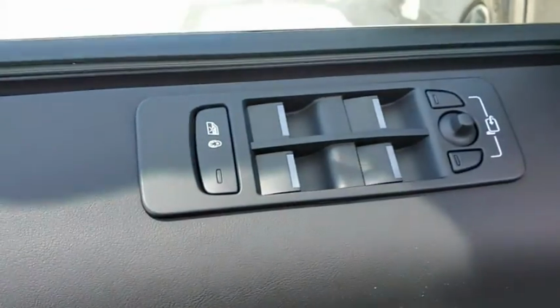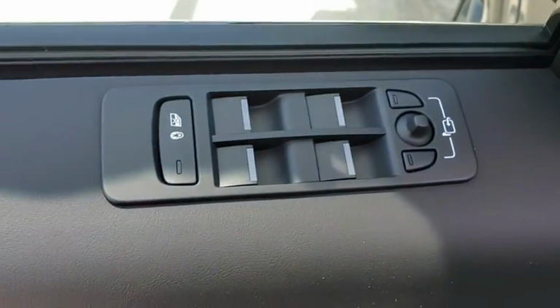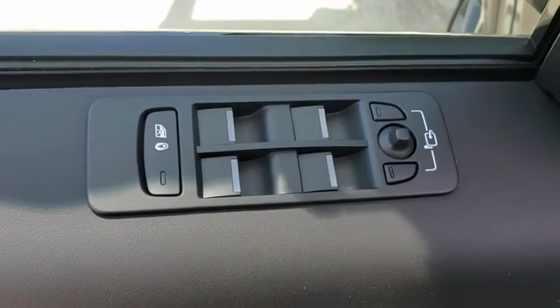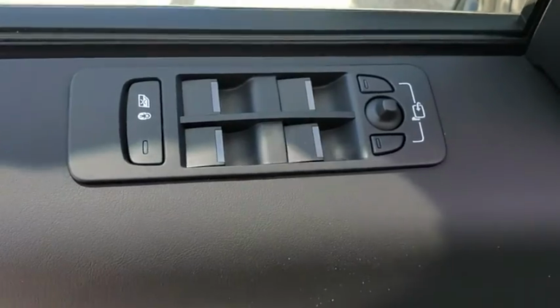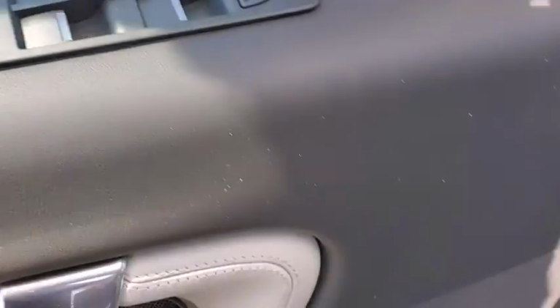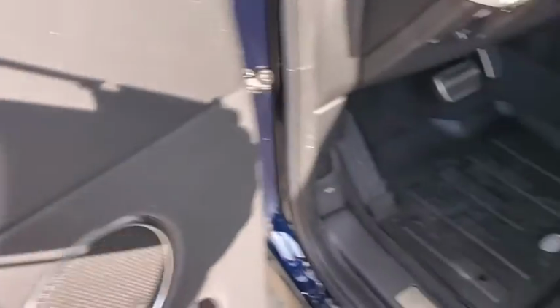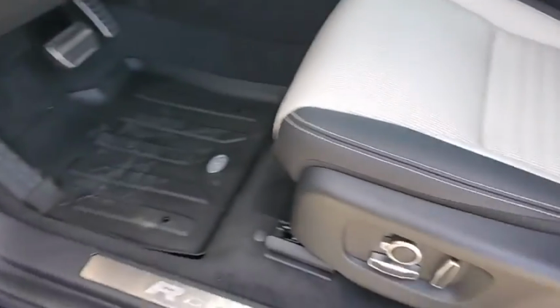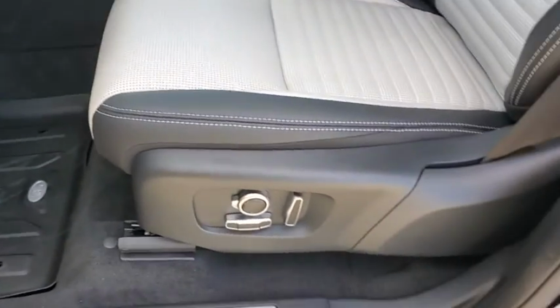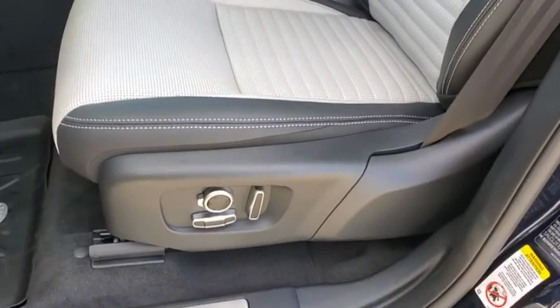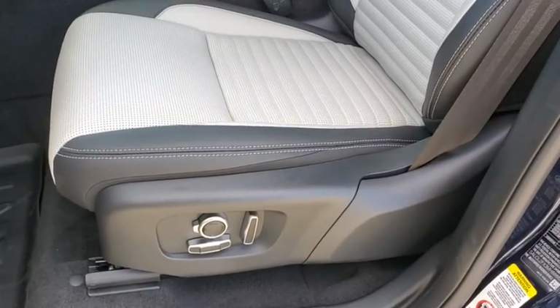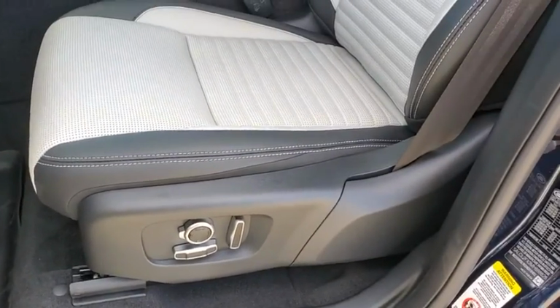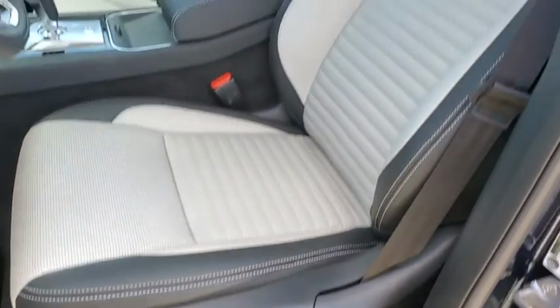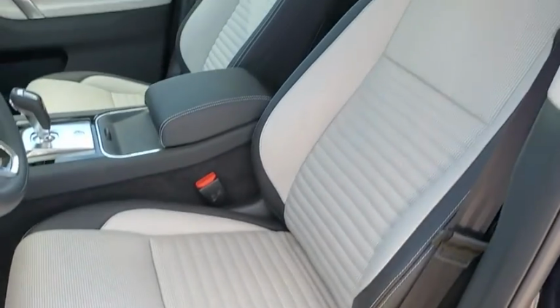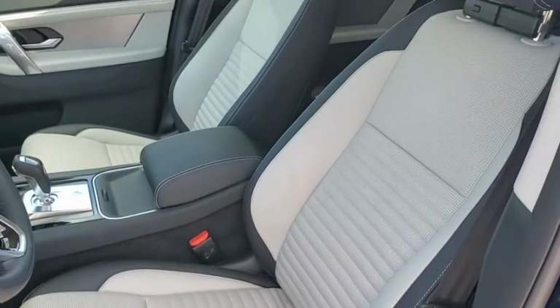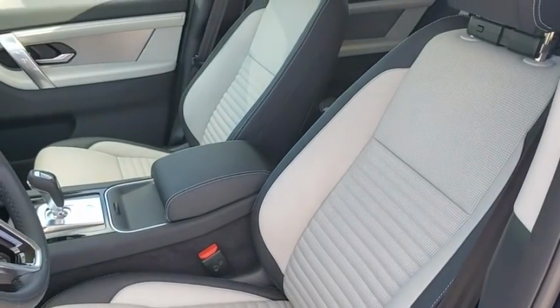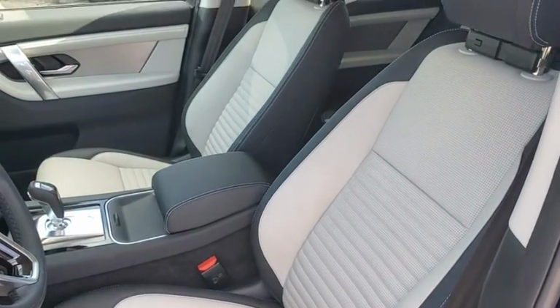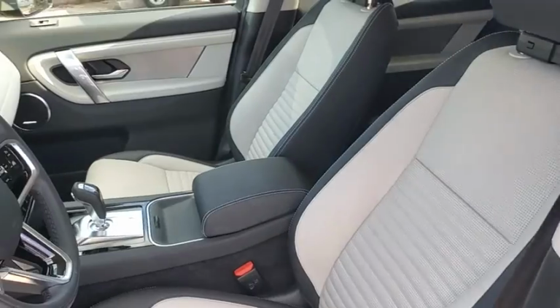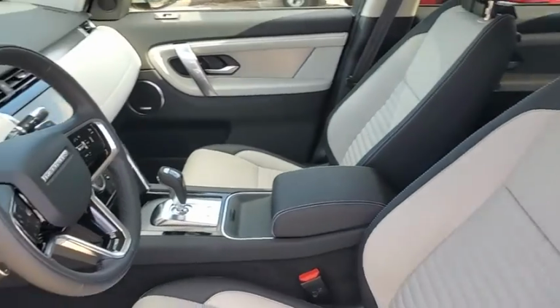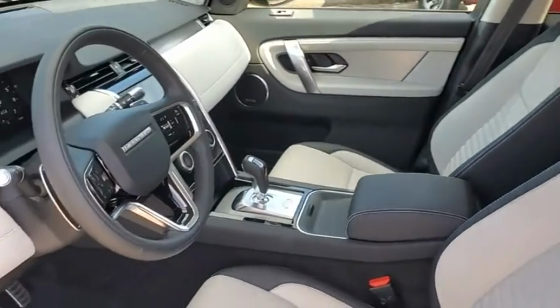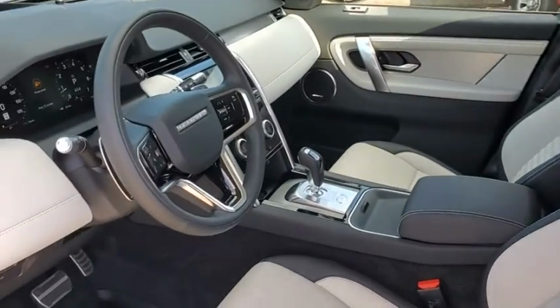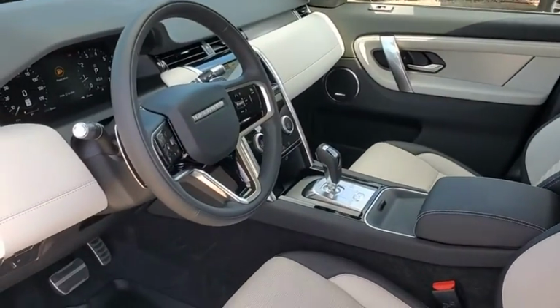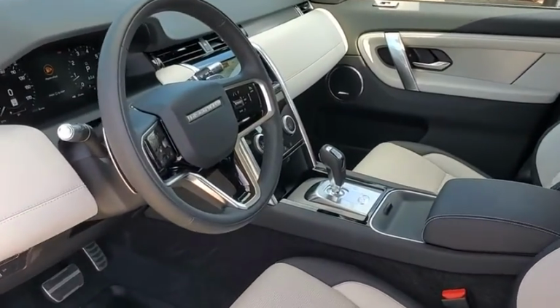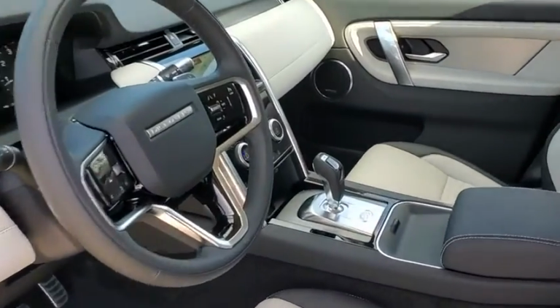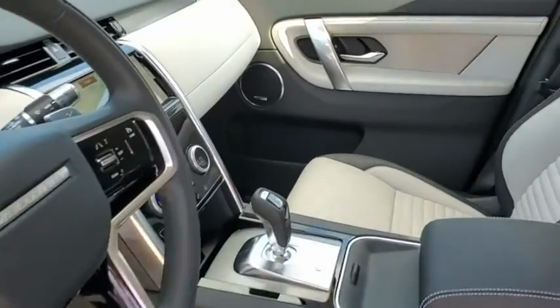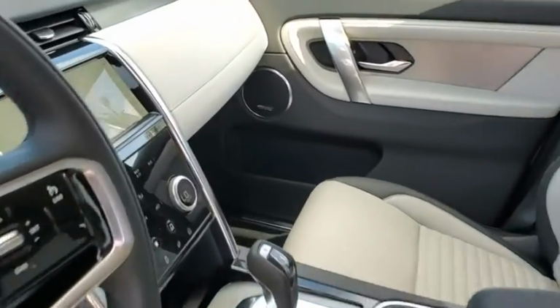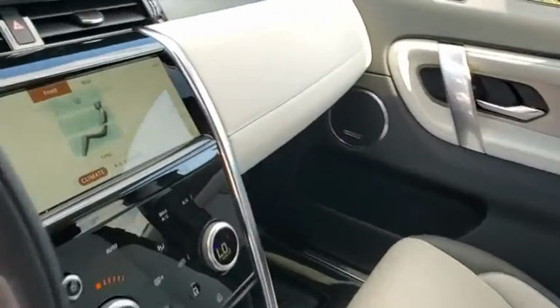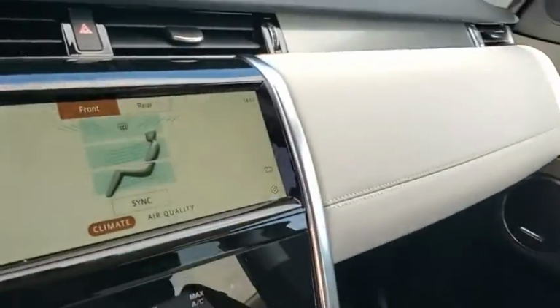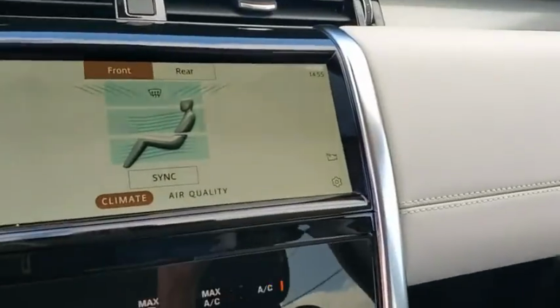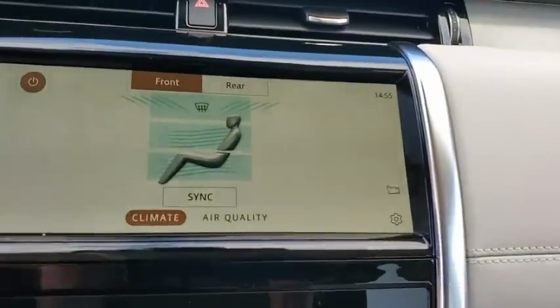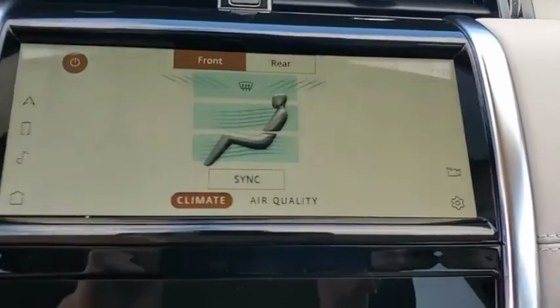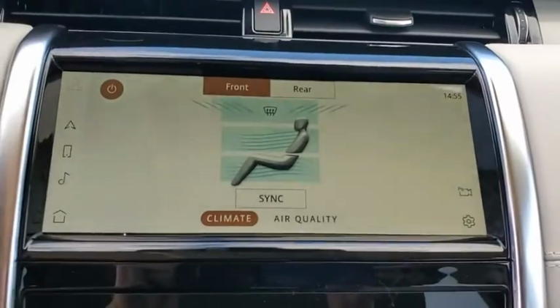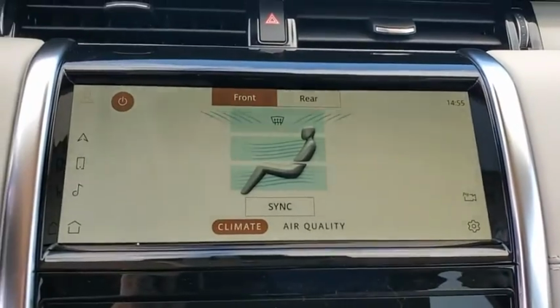Trip computer, rear window defroster, security system, tachometer, panic alarm, overhead console, remote keyless entry, brake assist, front reading lamps. A vehicle like this doesn't come along every day.